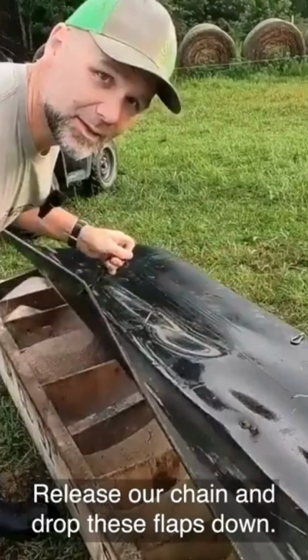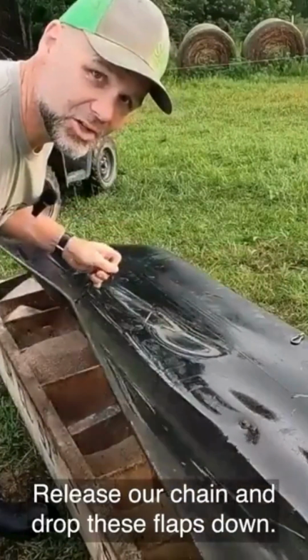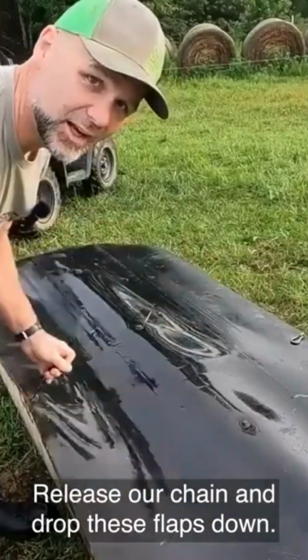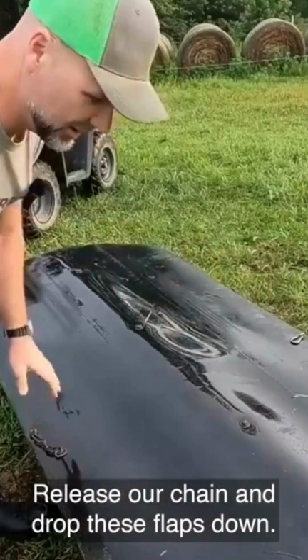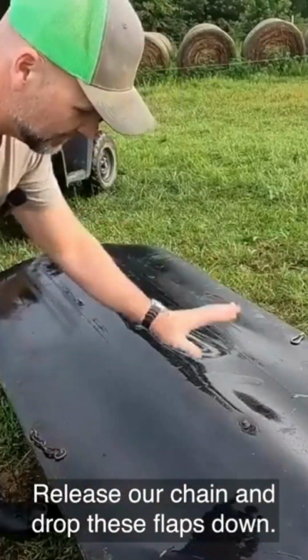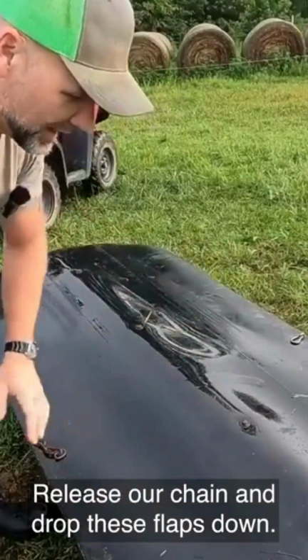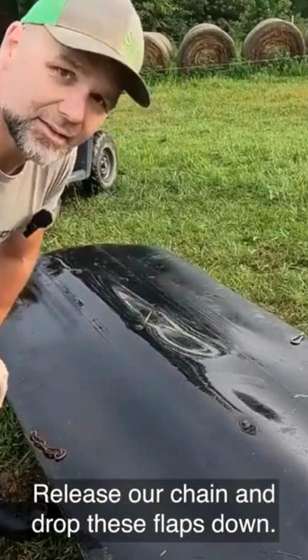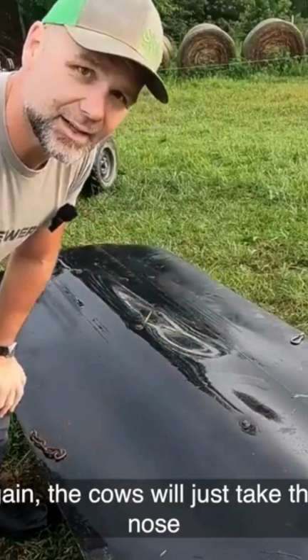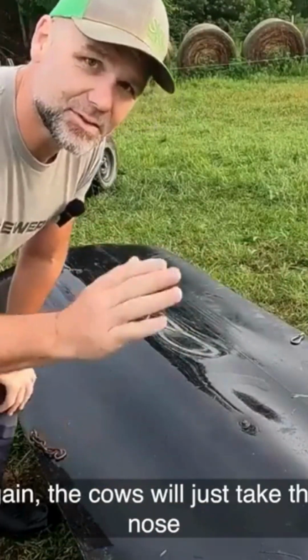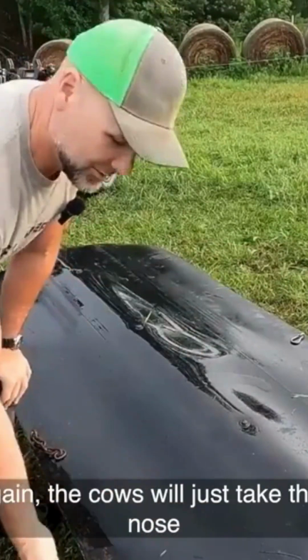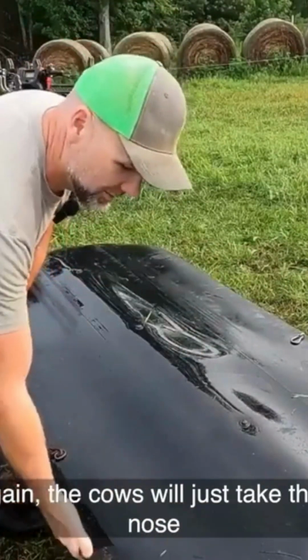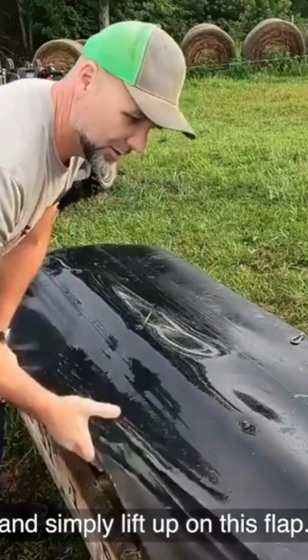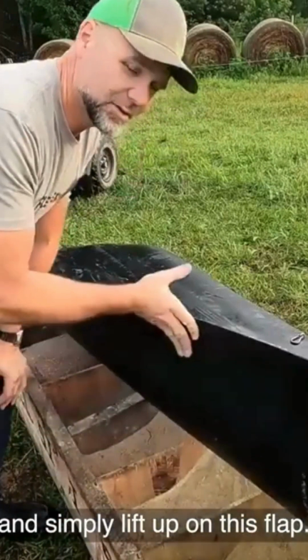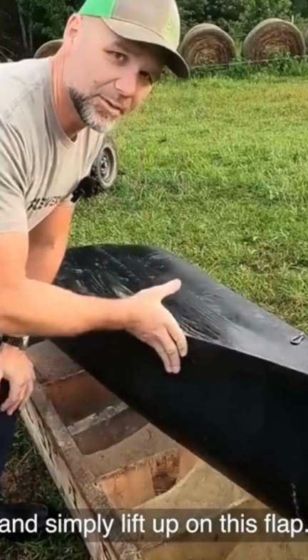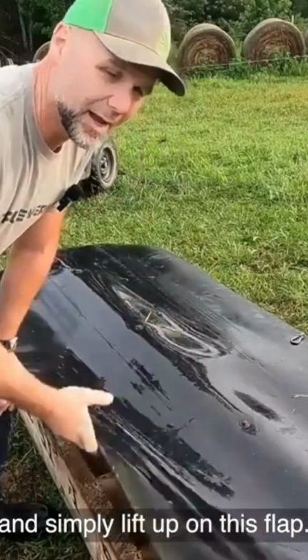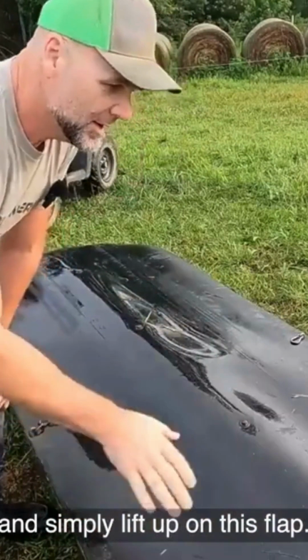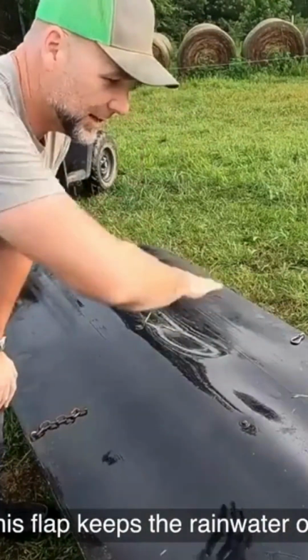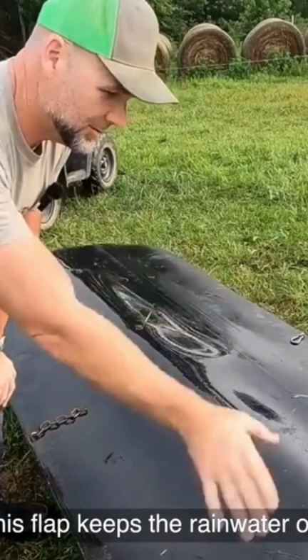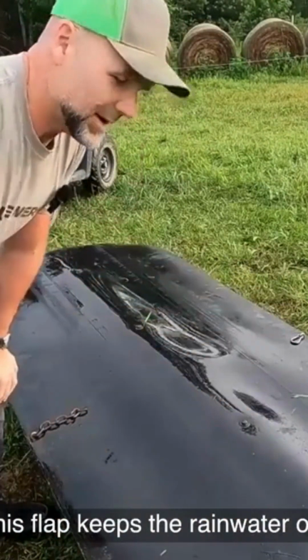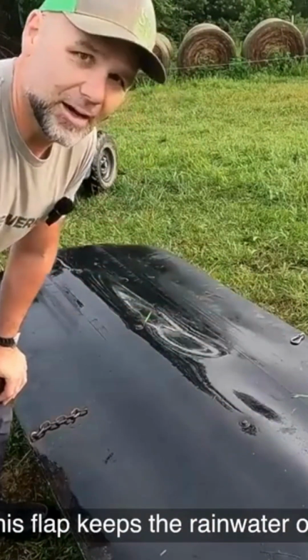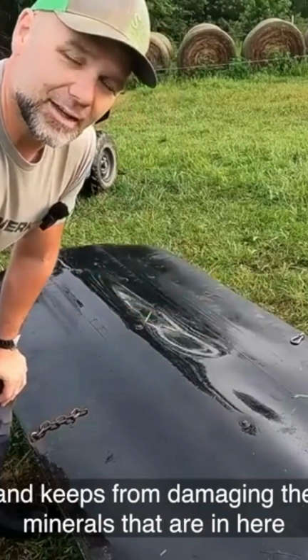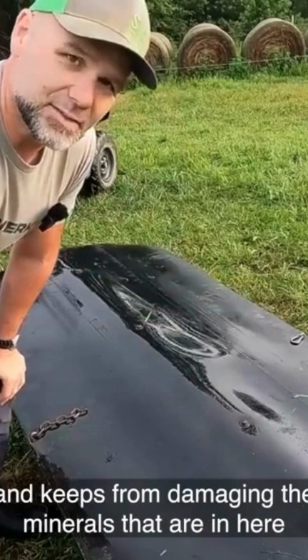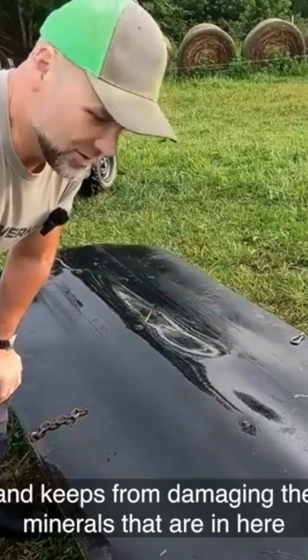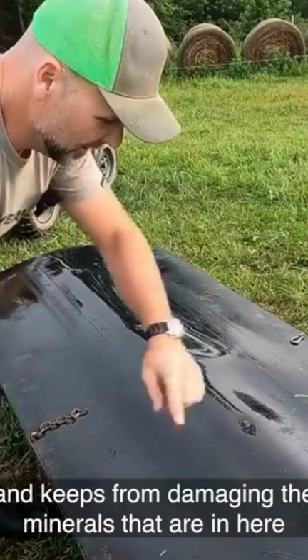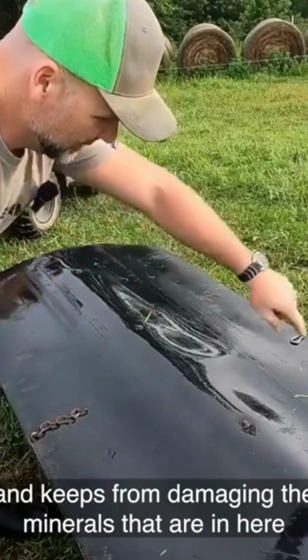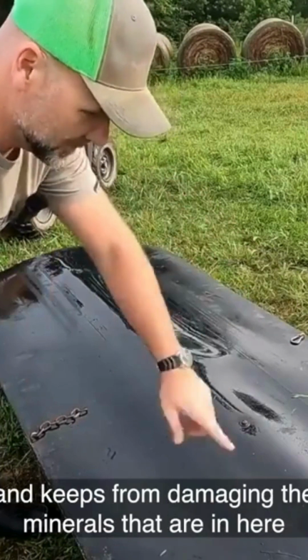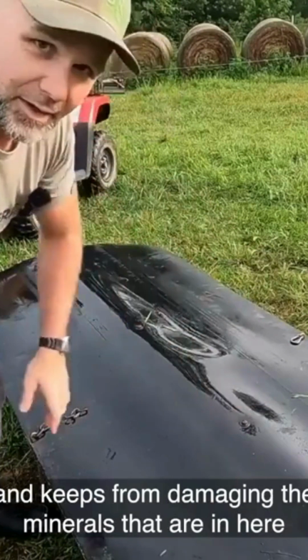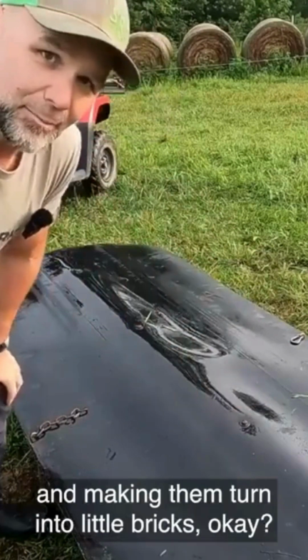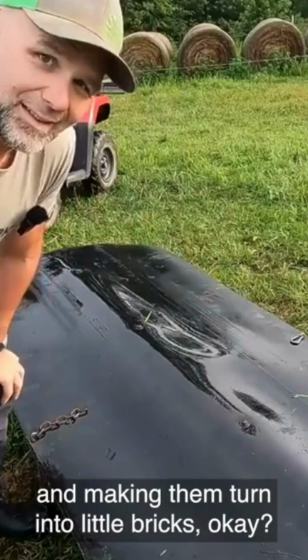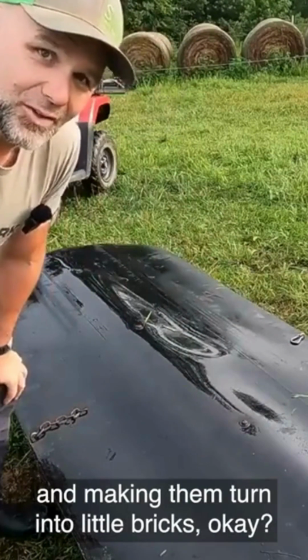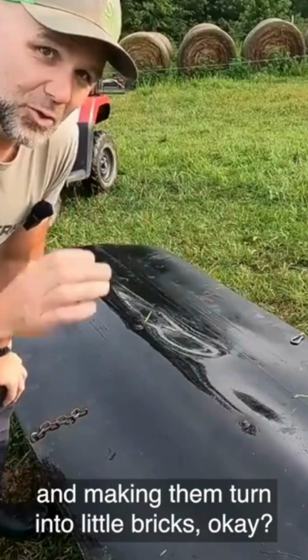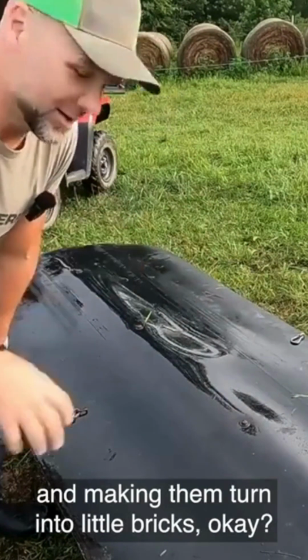Release the chain and drop these flaps down. The cows will just take their nose and simply lift up on this flap. This flap keeps the rainwater out and keeps from damaging the minerals, turning them into little bricks.